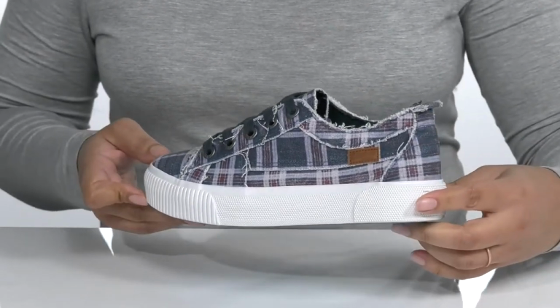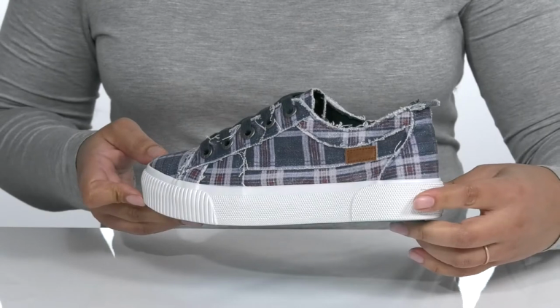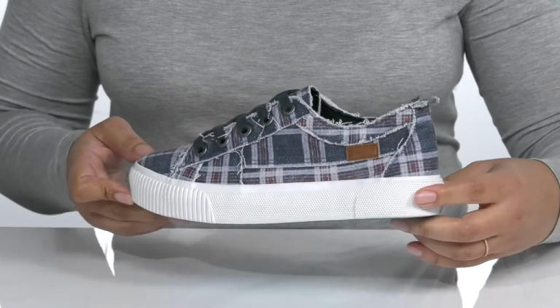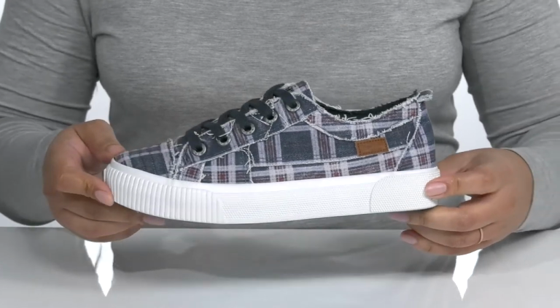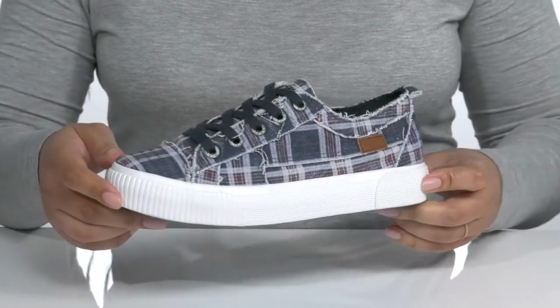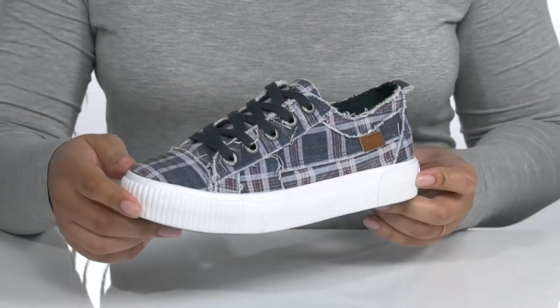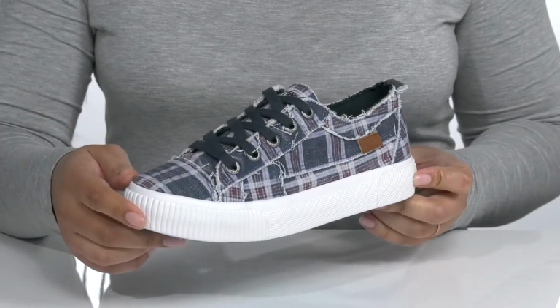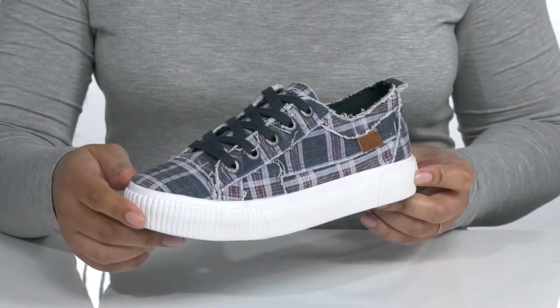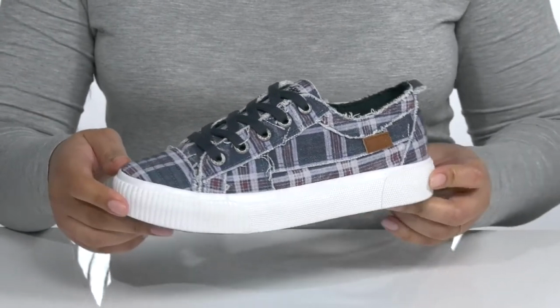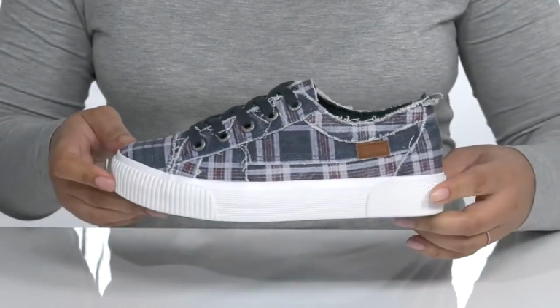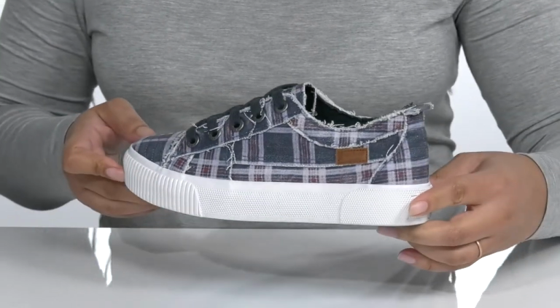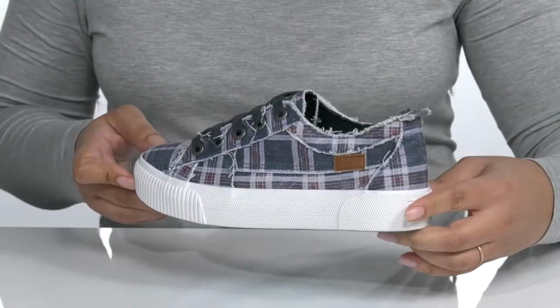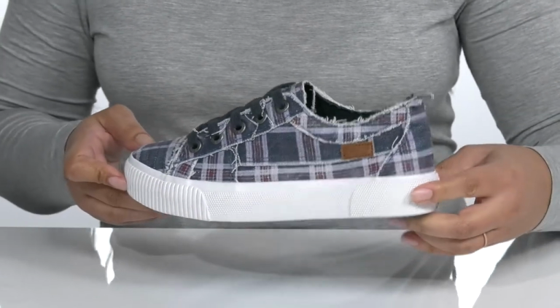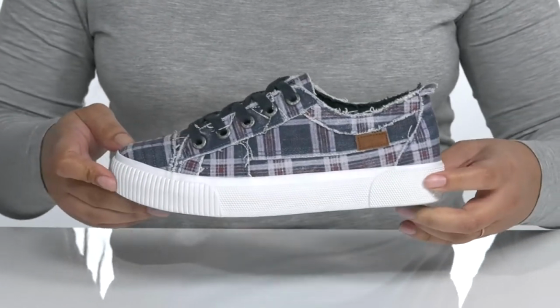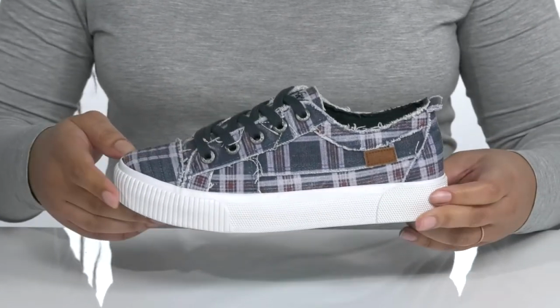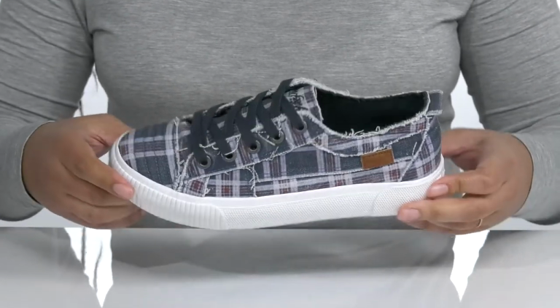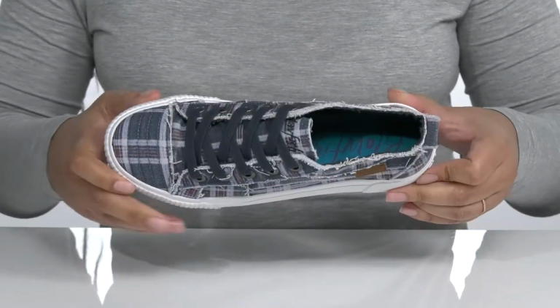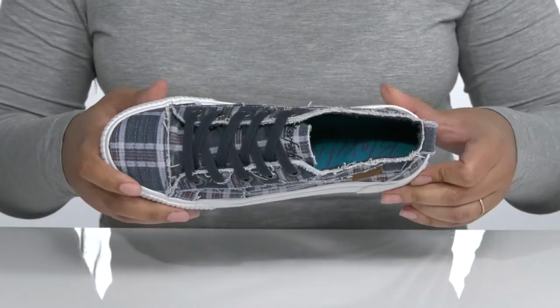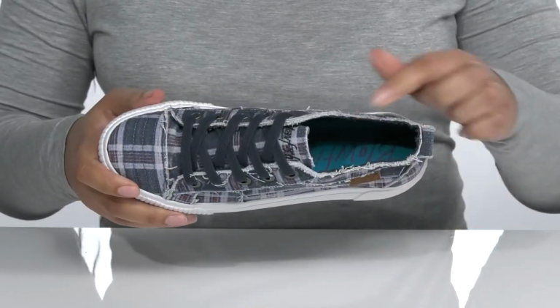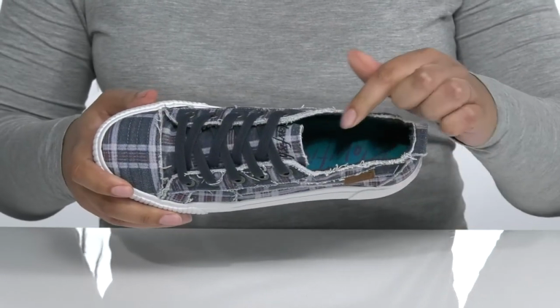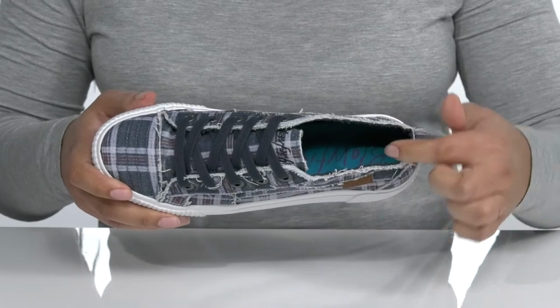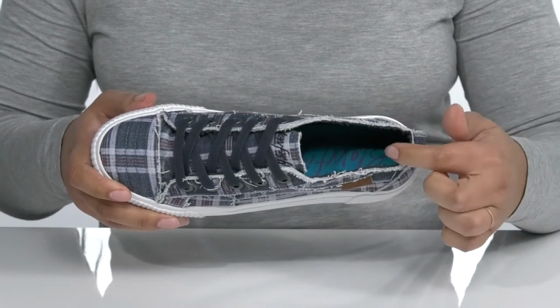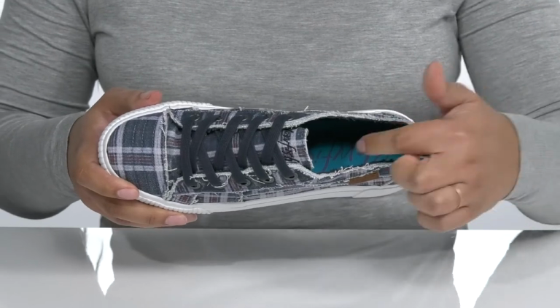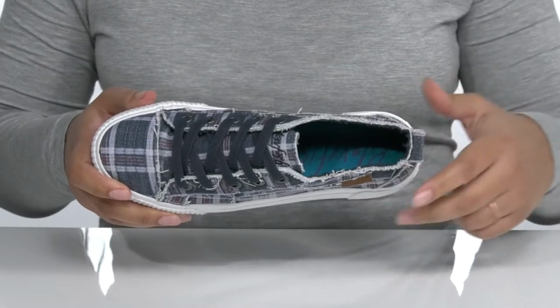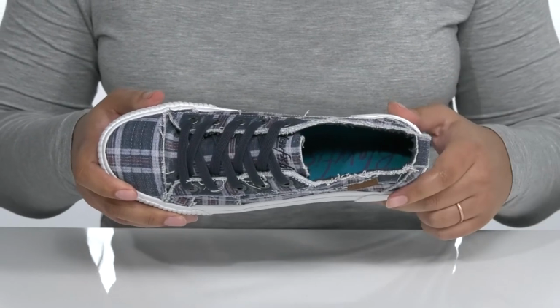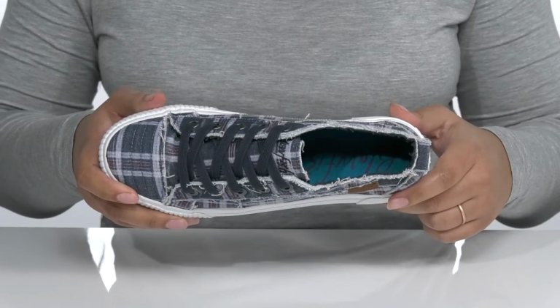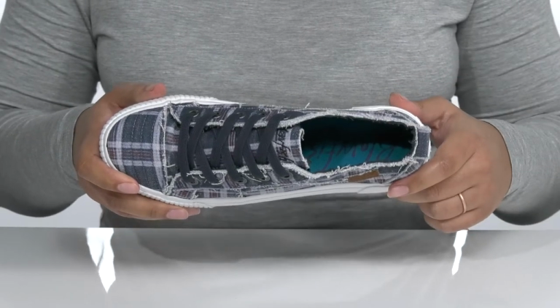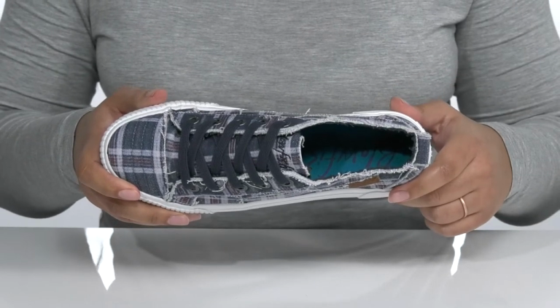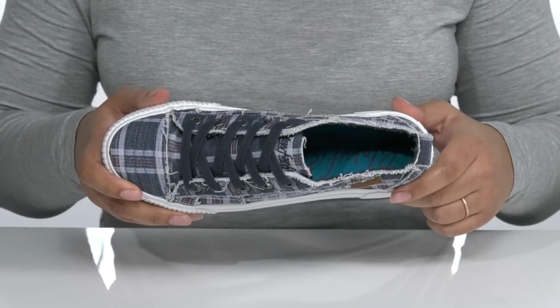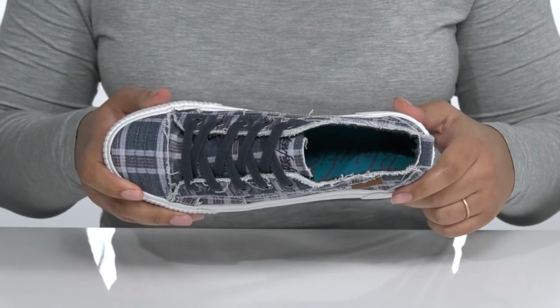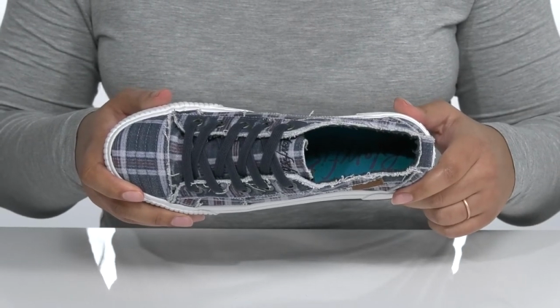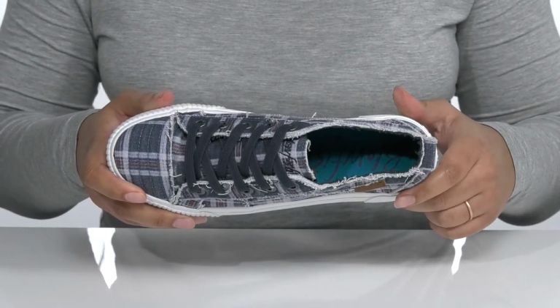These will look great with some blue jean shorts and your favorite t-shirt. Inside, there is a textile lining with a cushioned footbed to keep you comfortable all day.